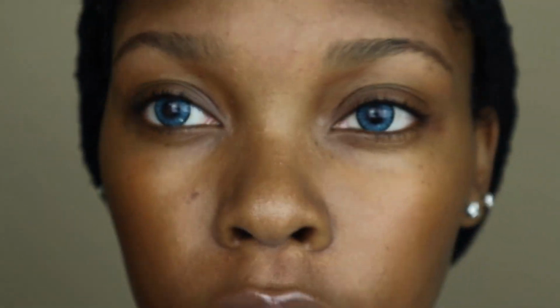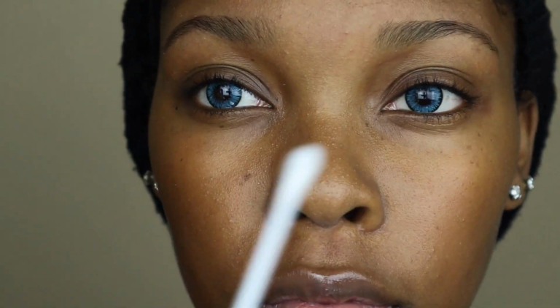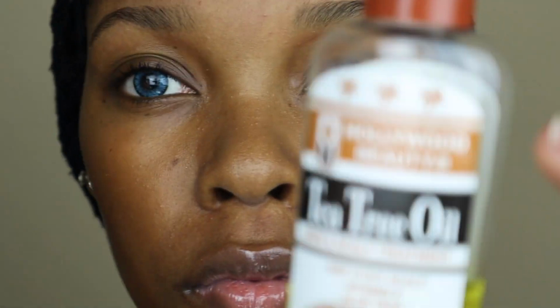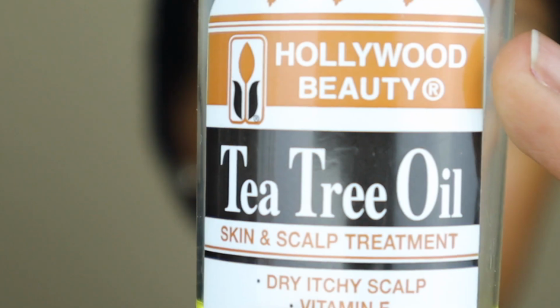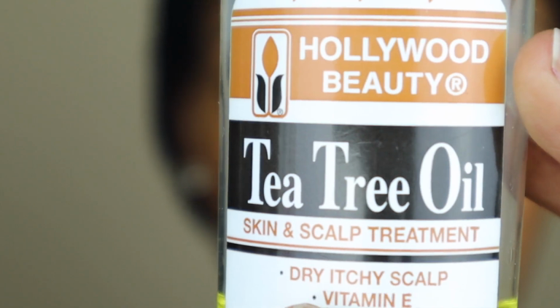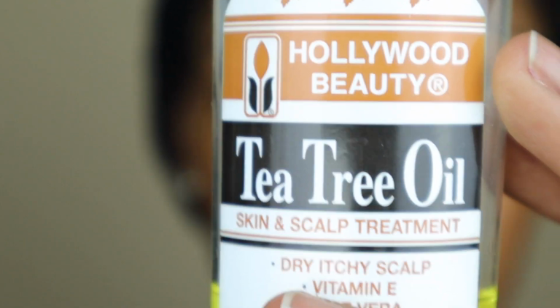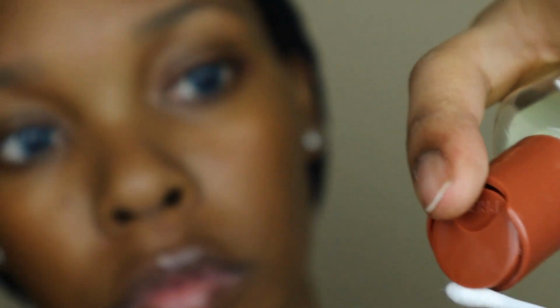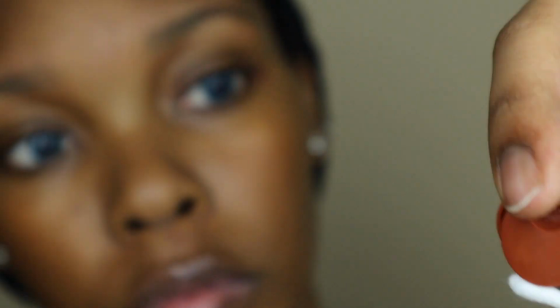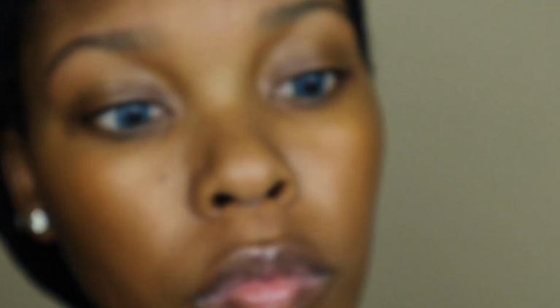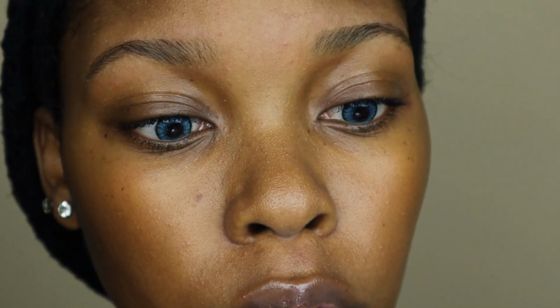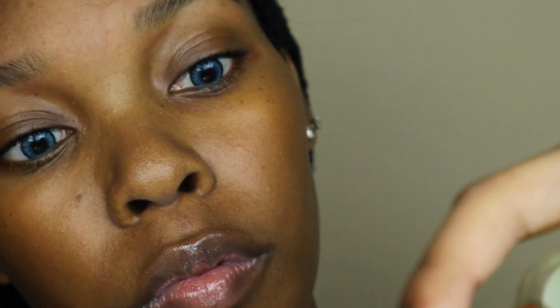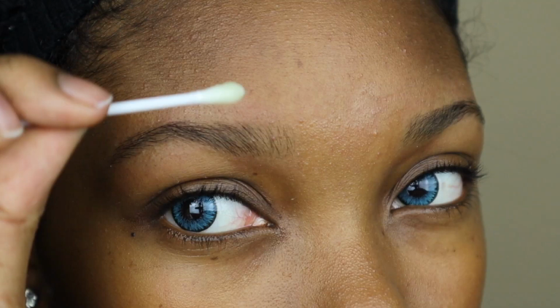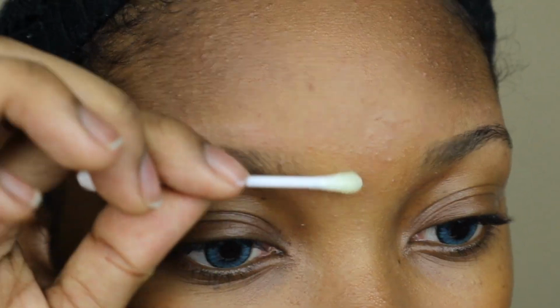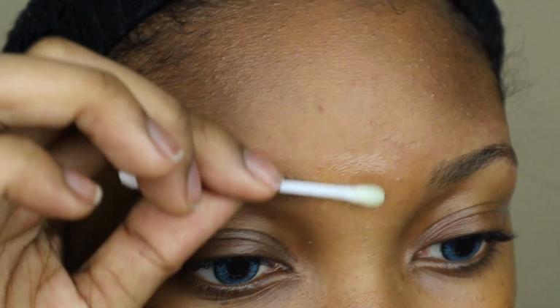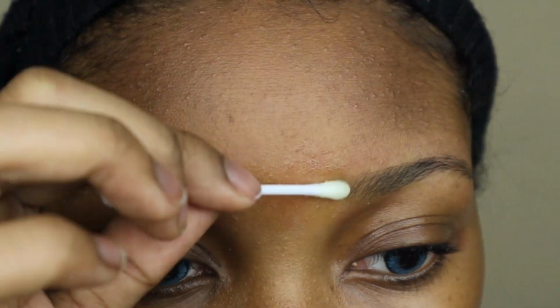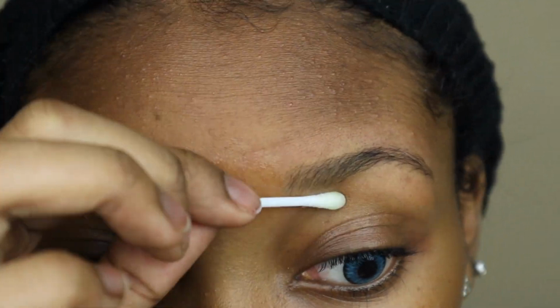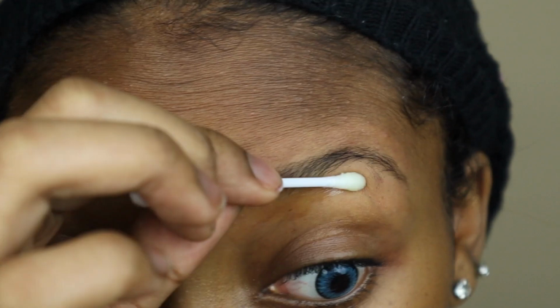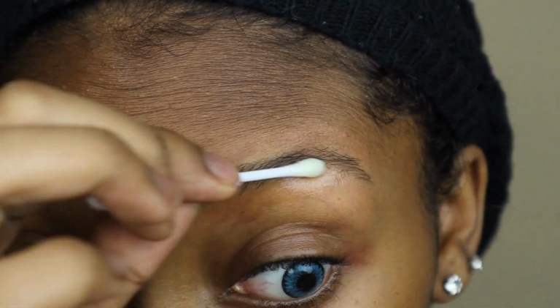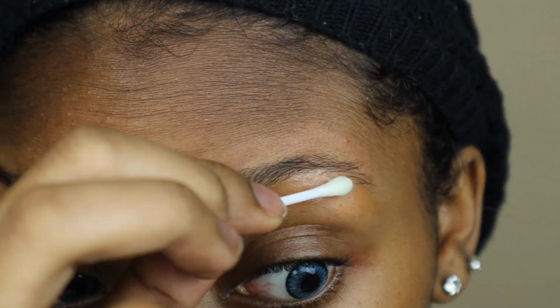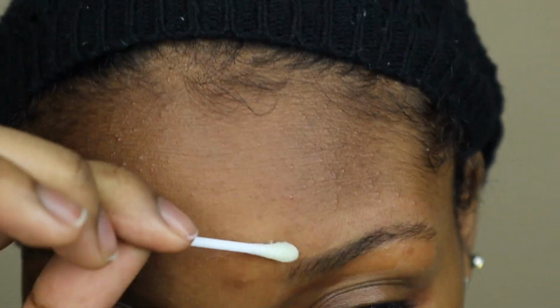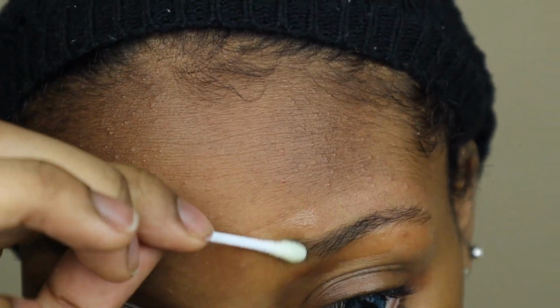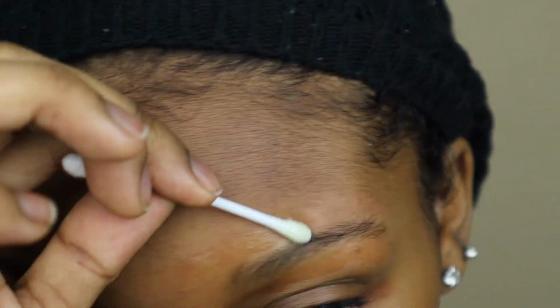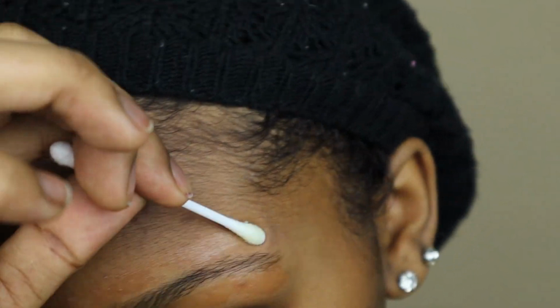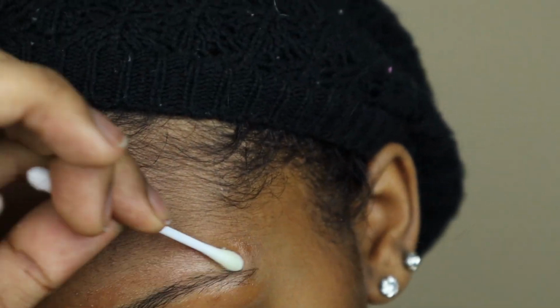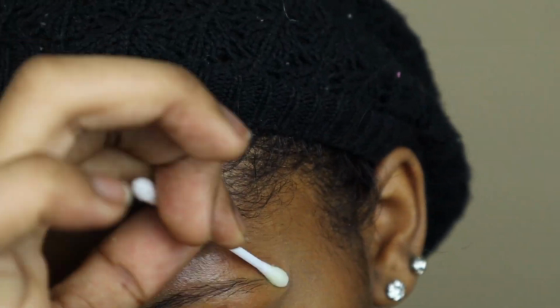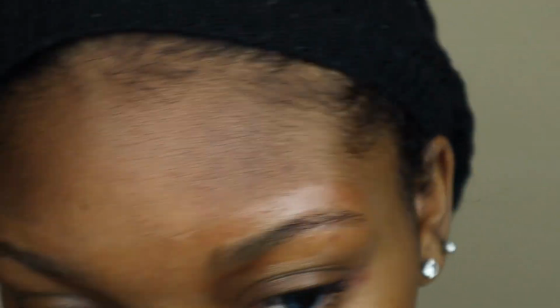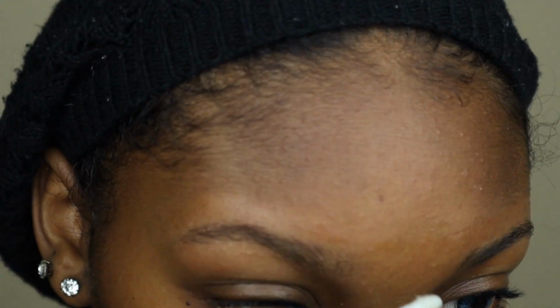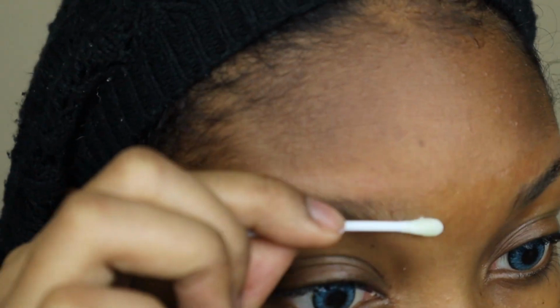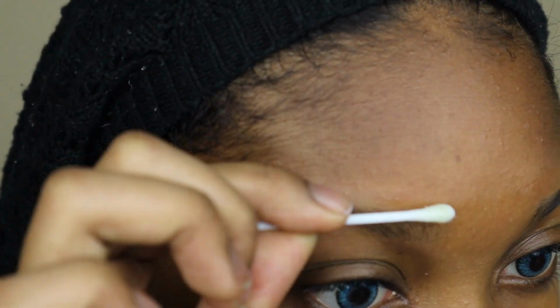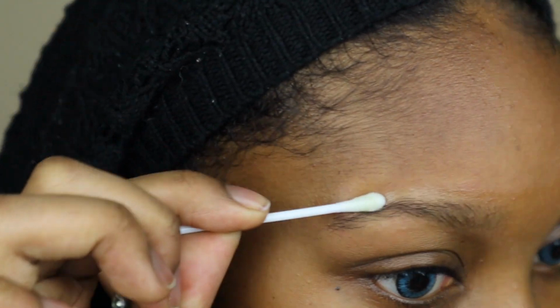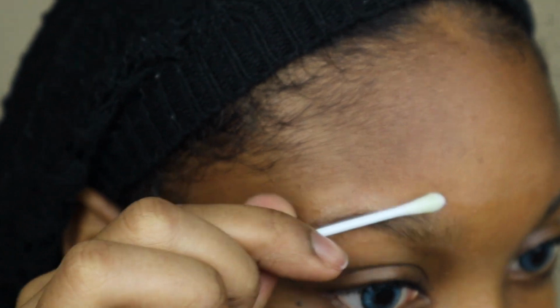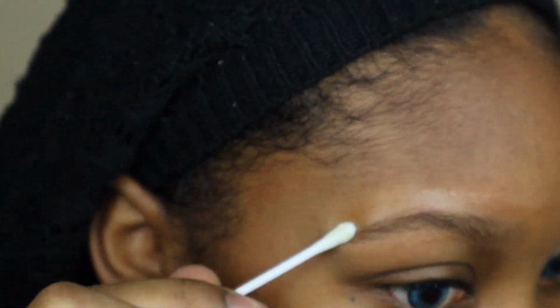Get a Q-tip or a cotton ball and some tea tree oil and put it on the areas where you put the Nair, so that your skin doesn't get irritated and inflamed. Tea tree oil is a good way to reduce inflammation.